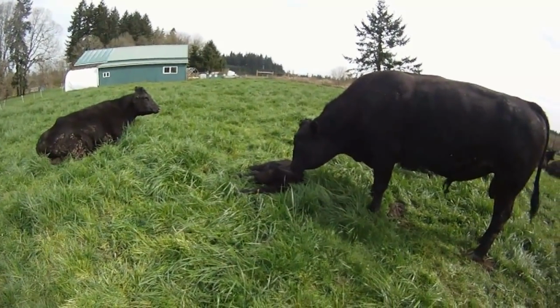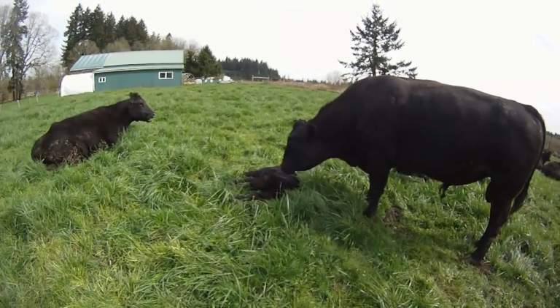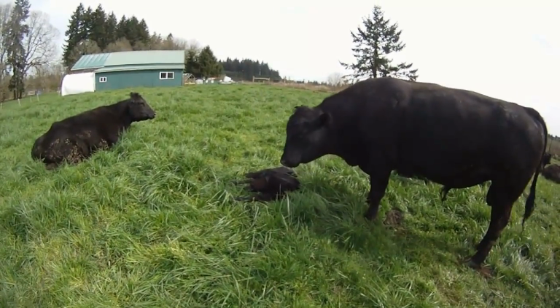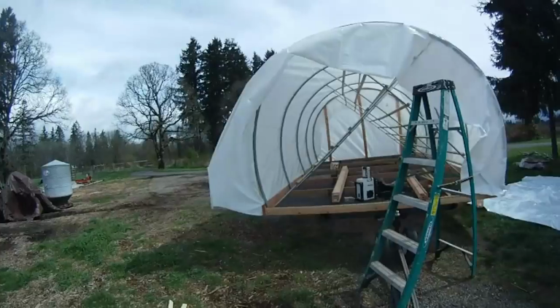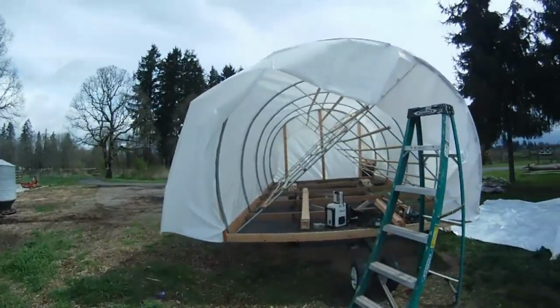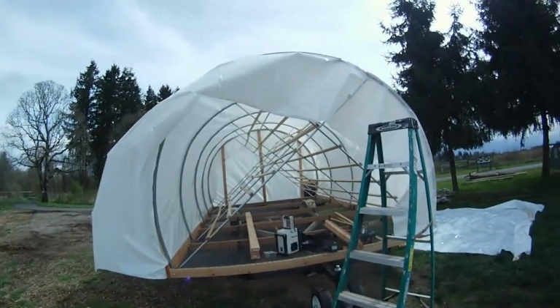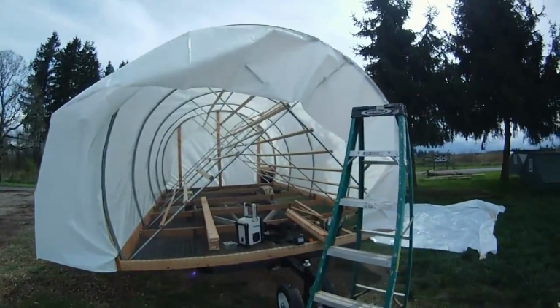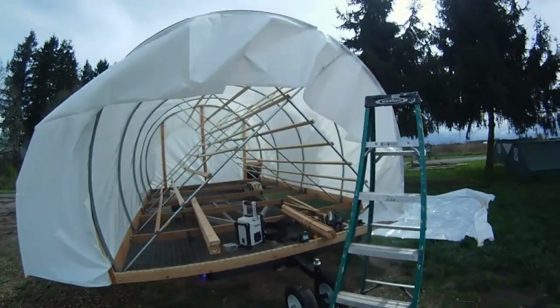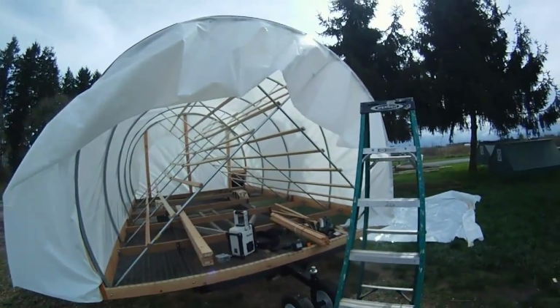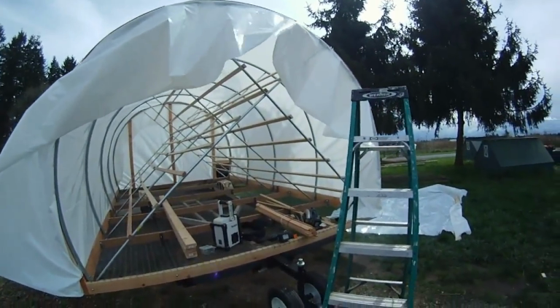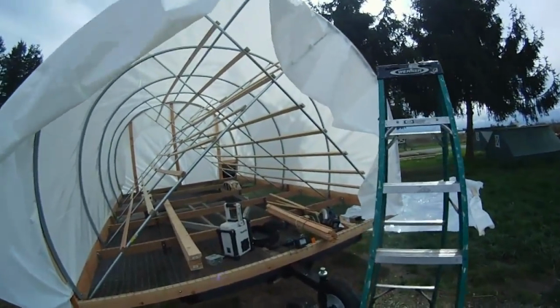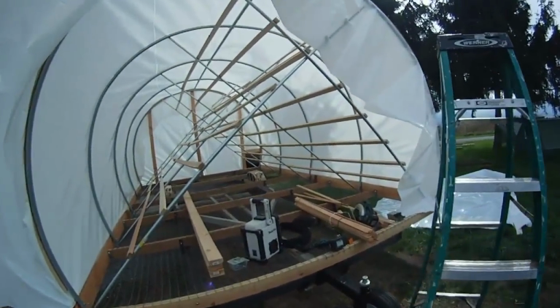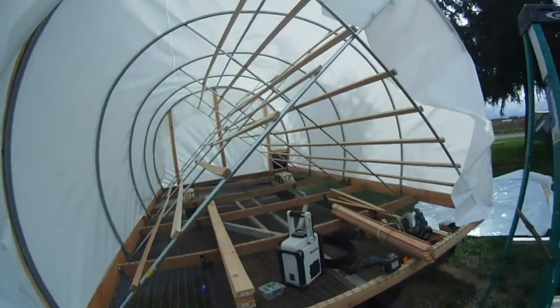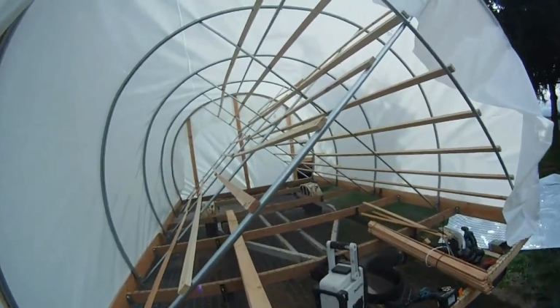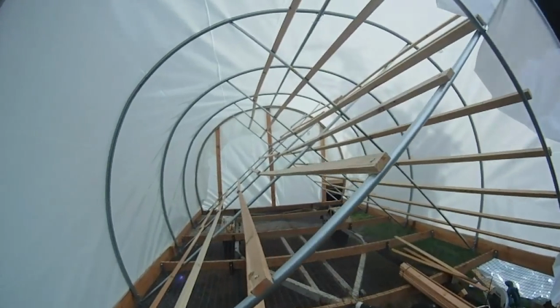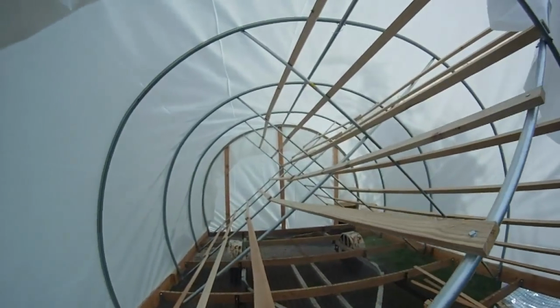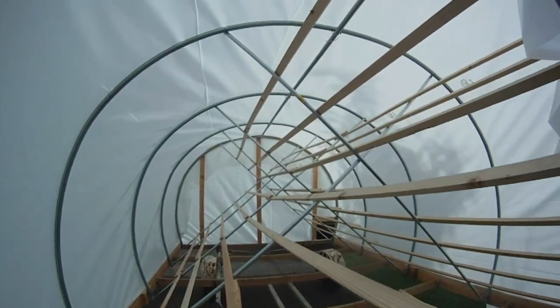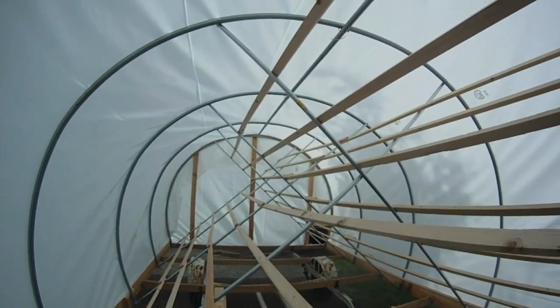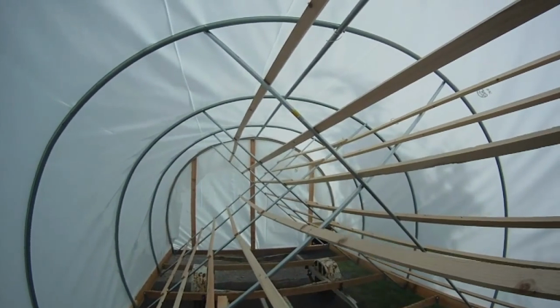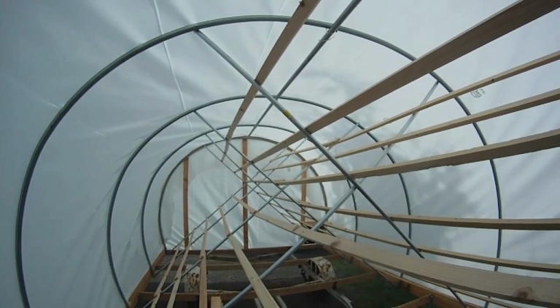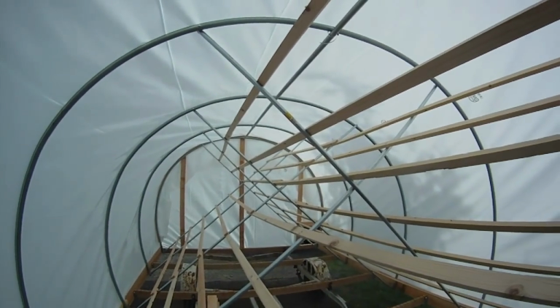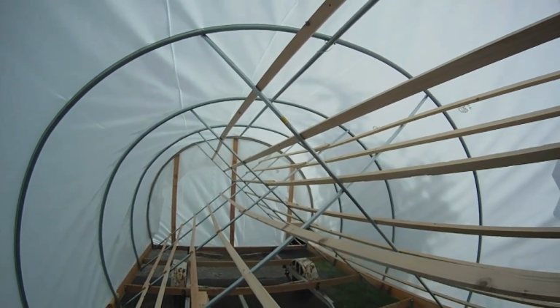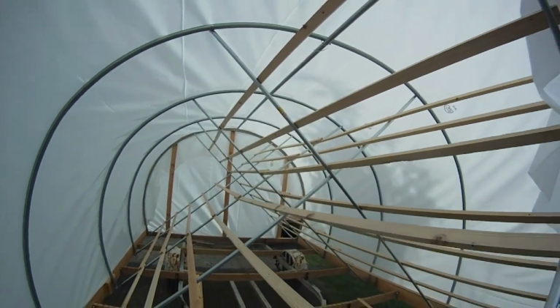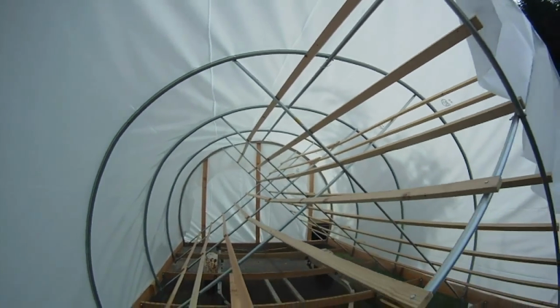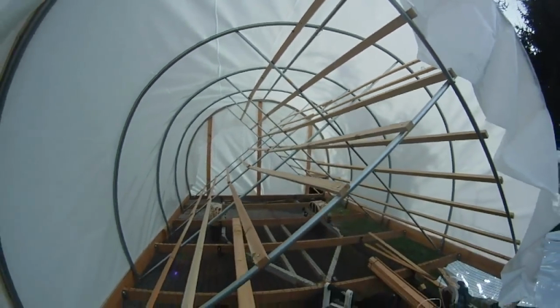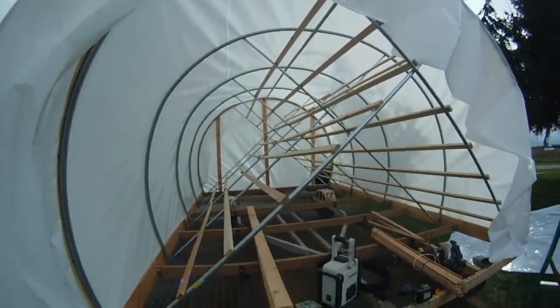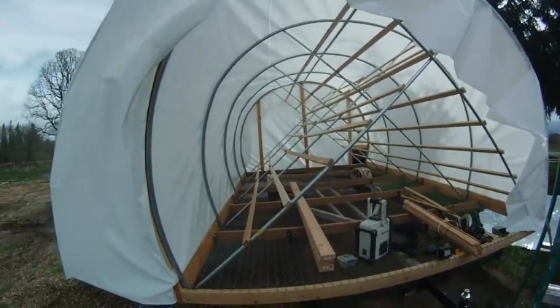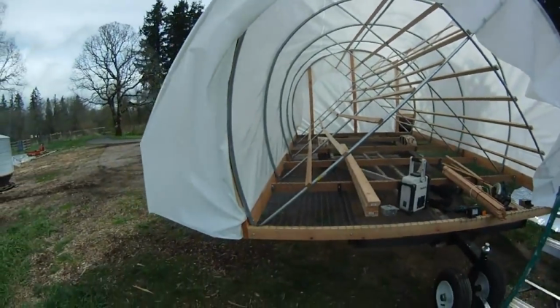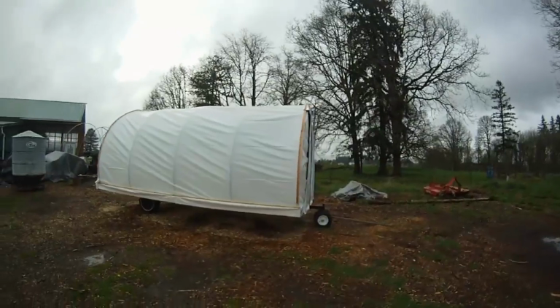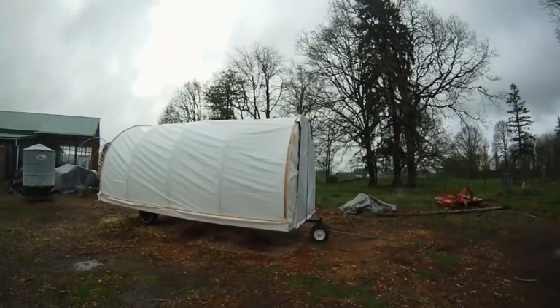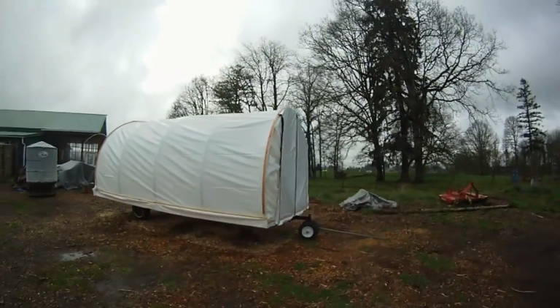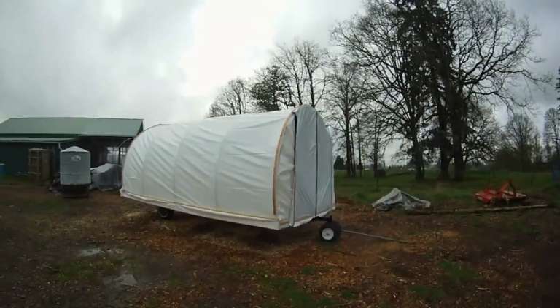And then on Monday, I got the cover on the Eggmobile, on the Mobile Chicken Coop. It's a 6mm plastic film, white film, and that goes over the top and over the ends.